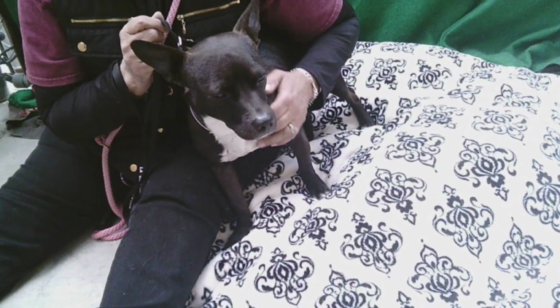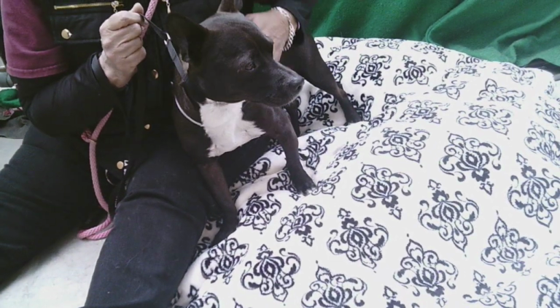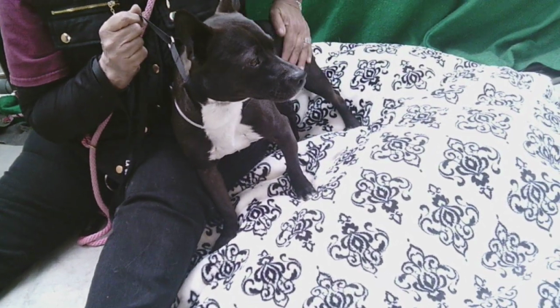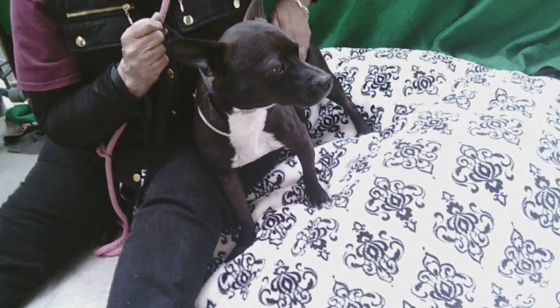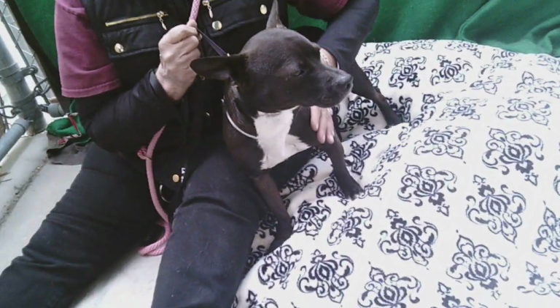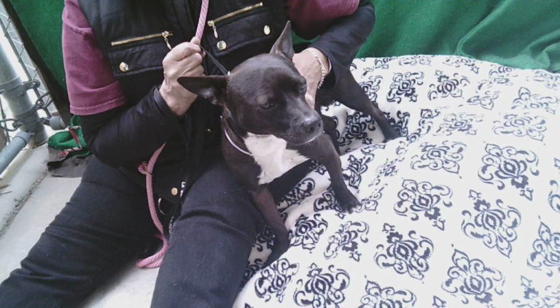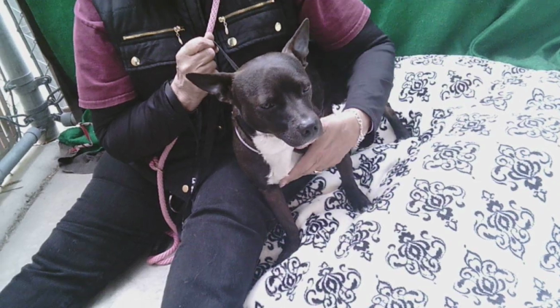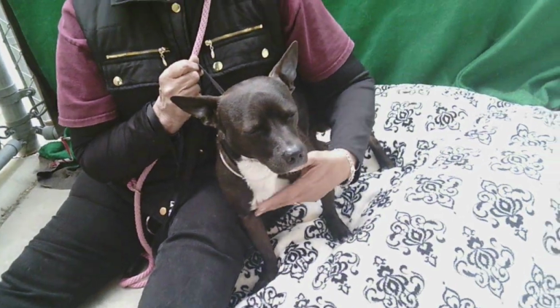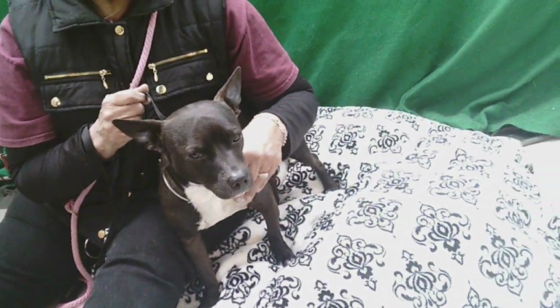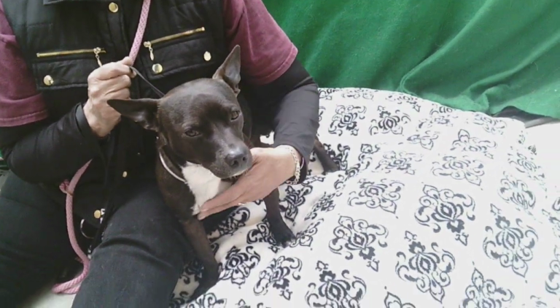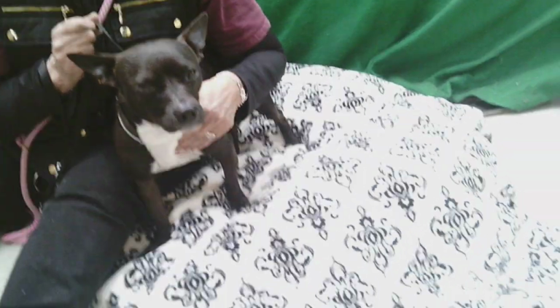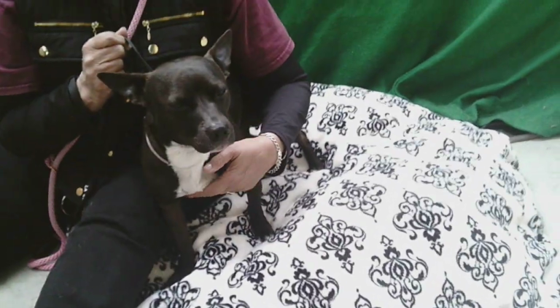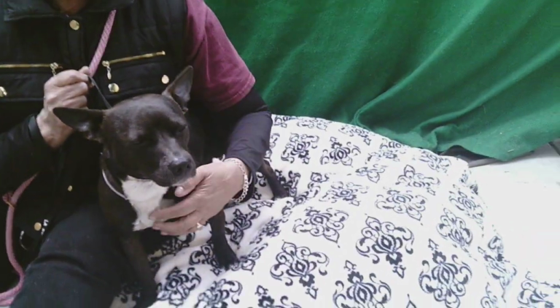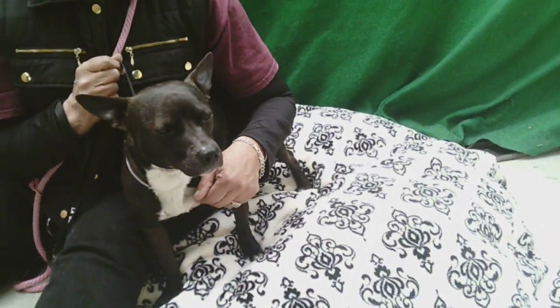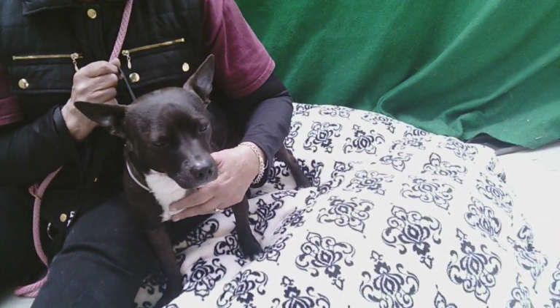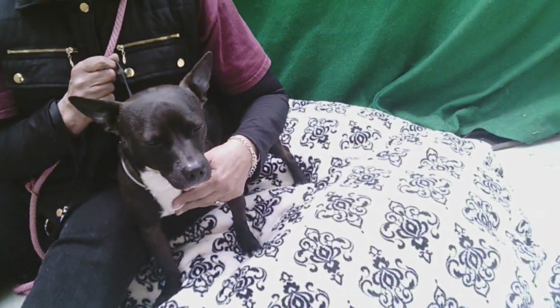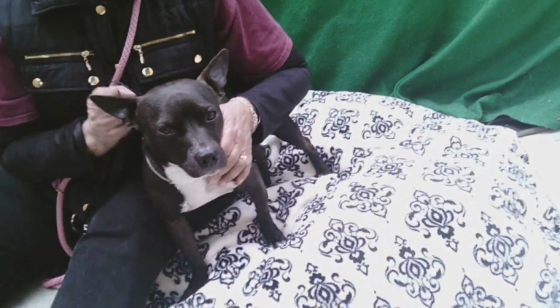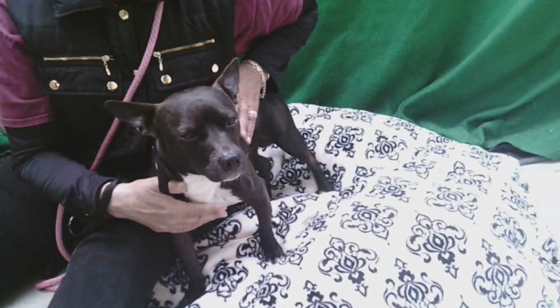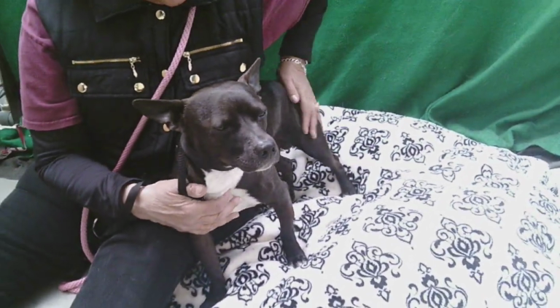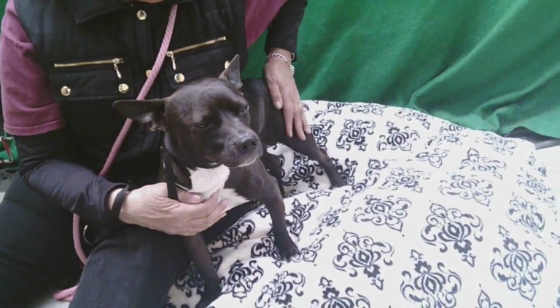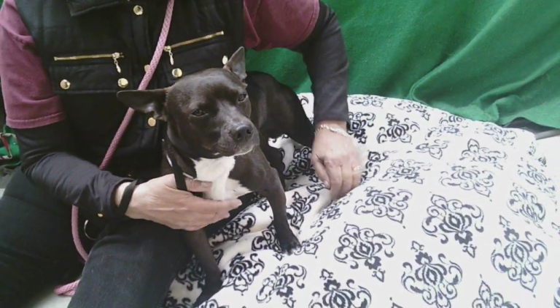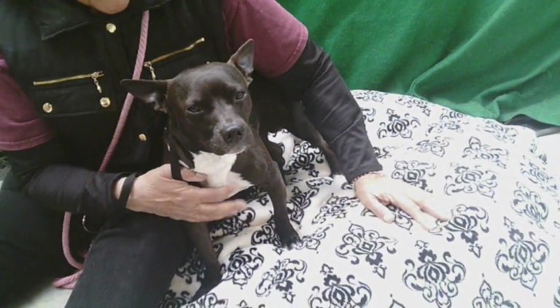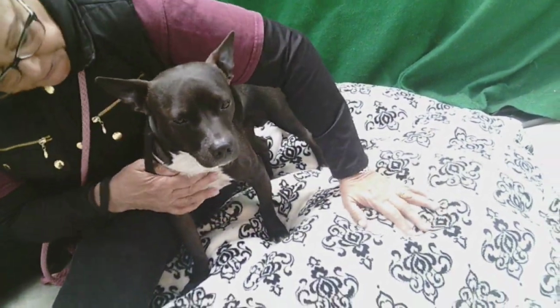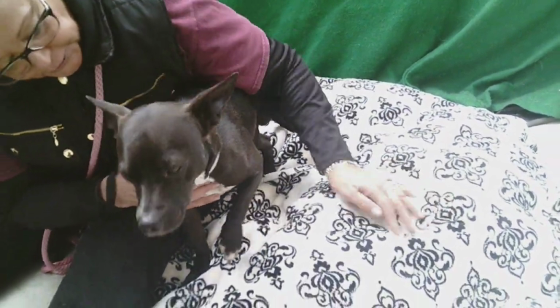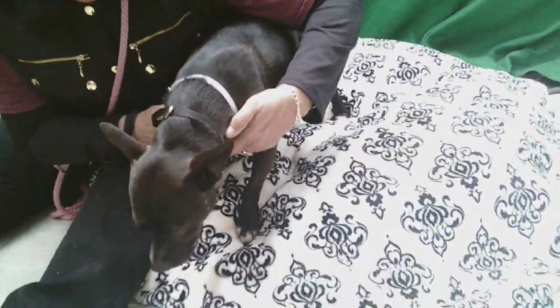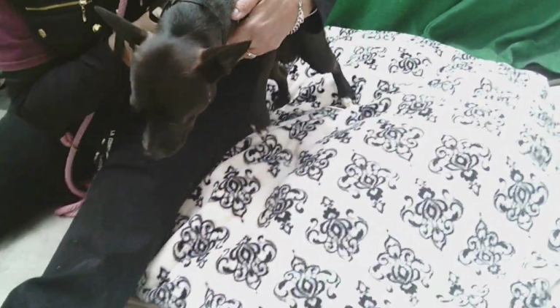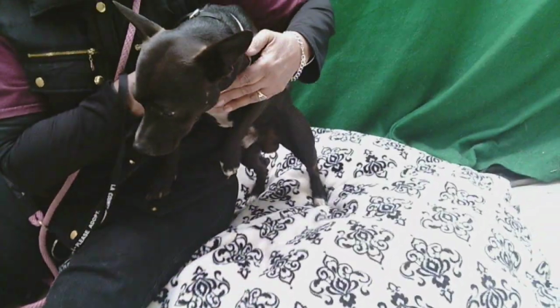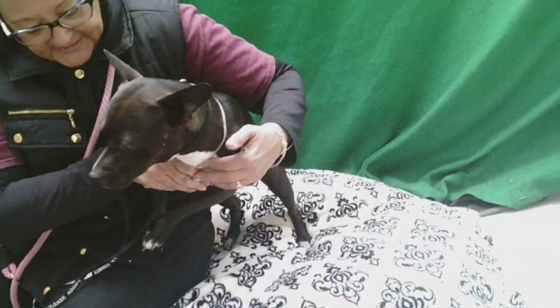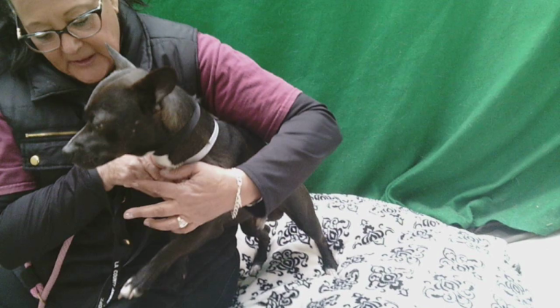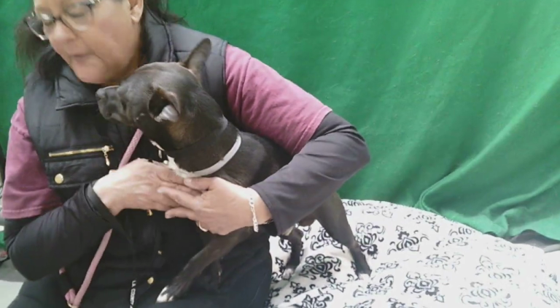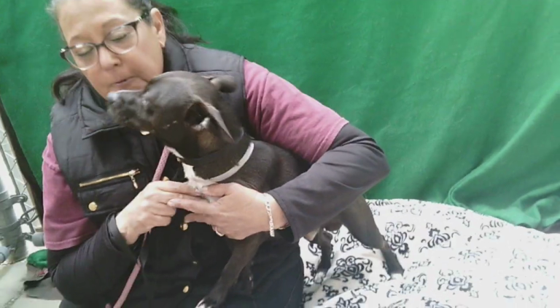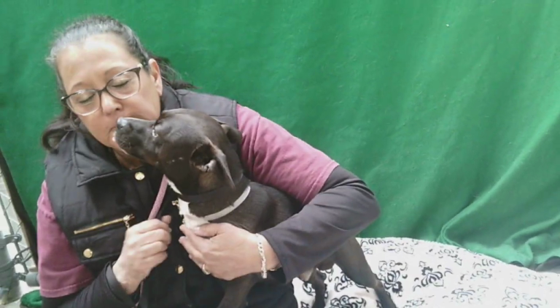He's a good size — he's only 19 pounds, so he's a nice little medium. Somewhere in that range. He's very gentle. He would be good with the family. He's a sweet, charming dog.